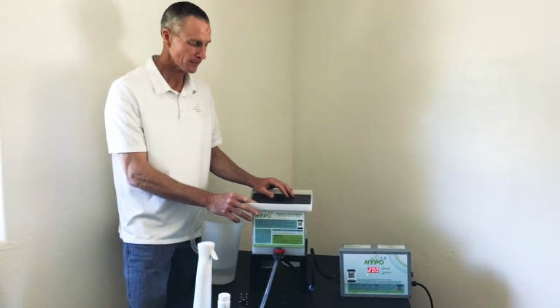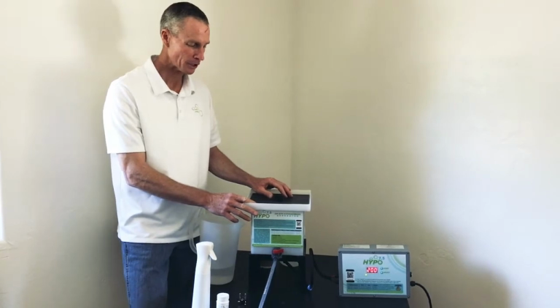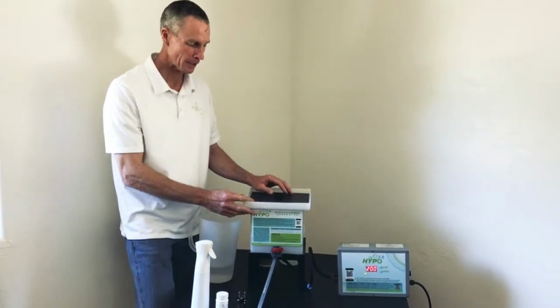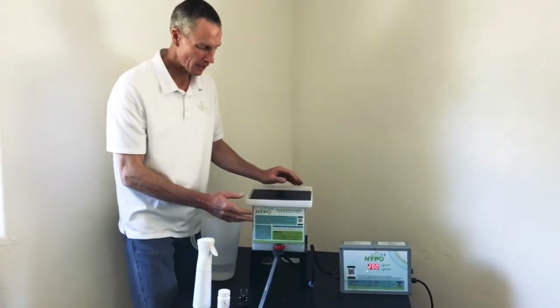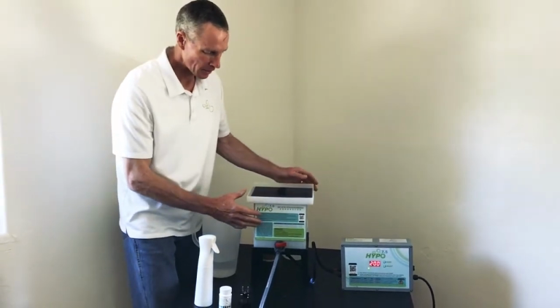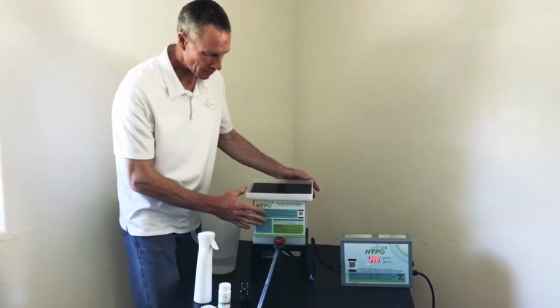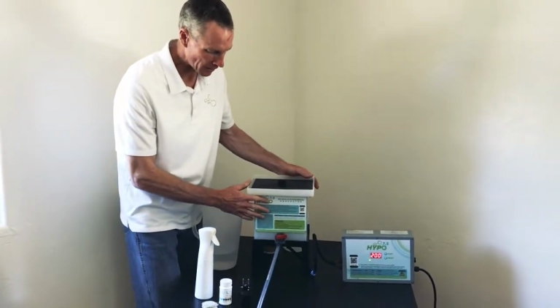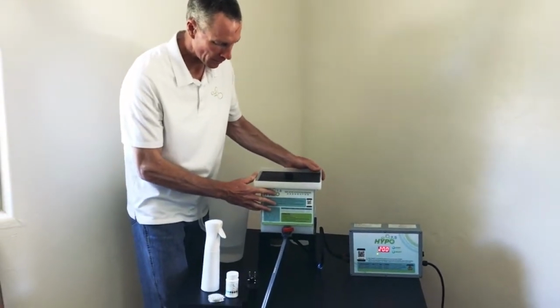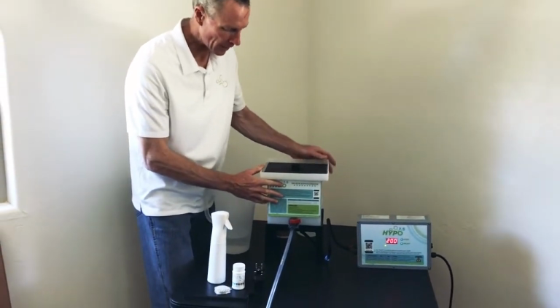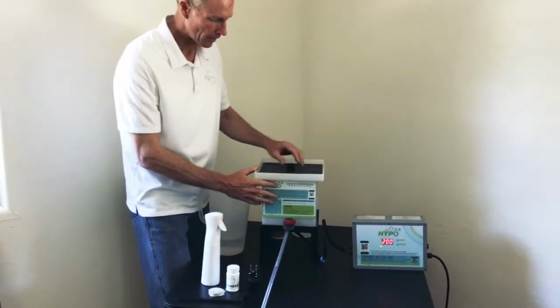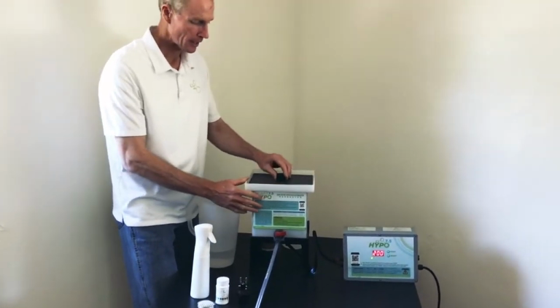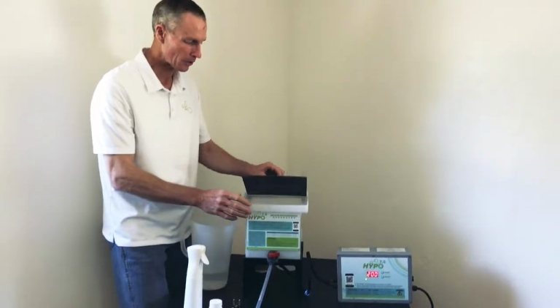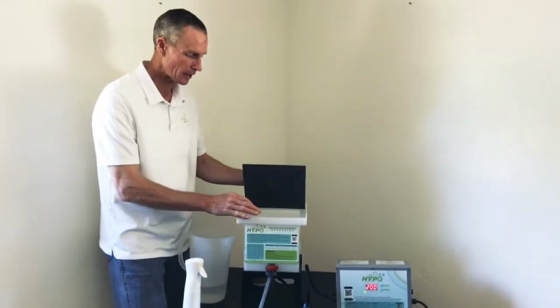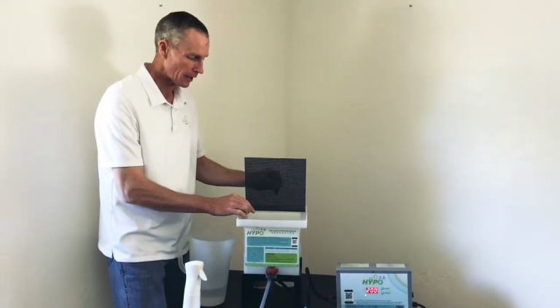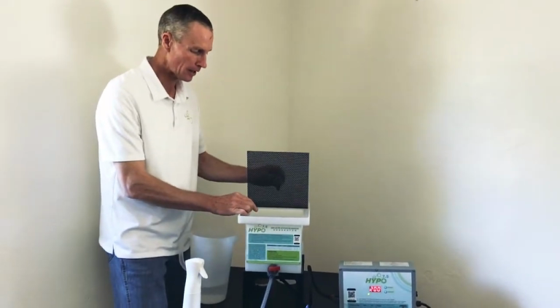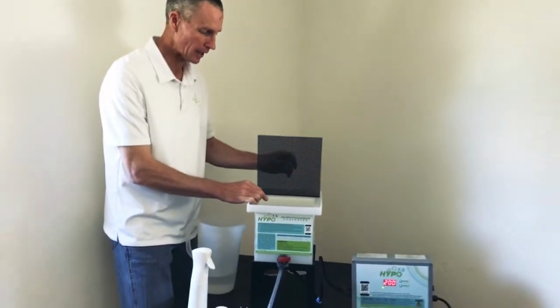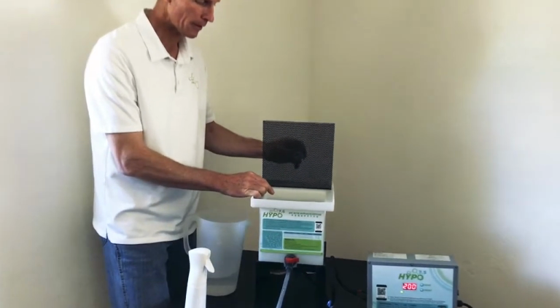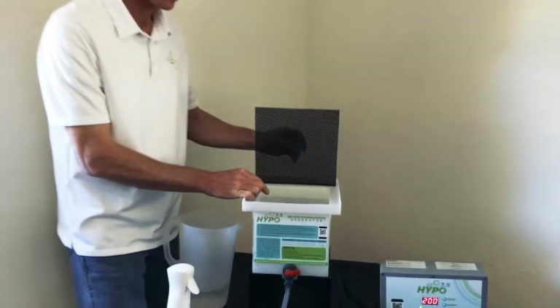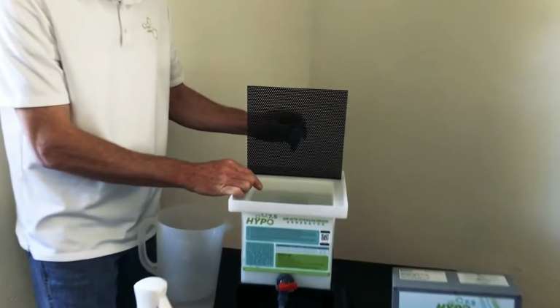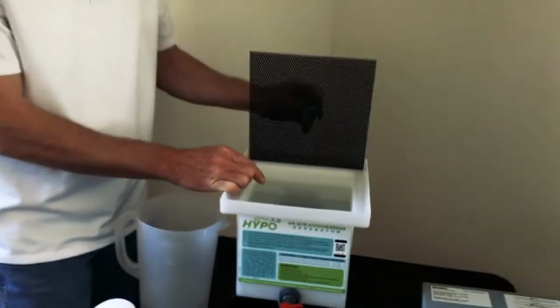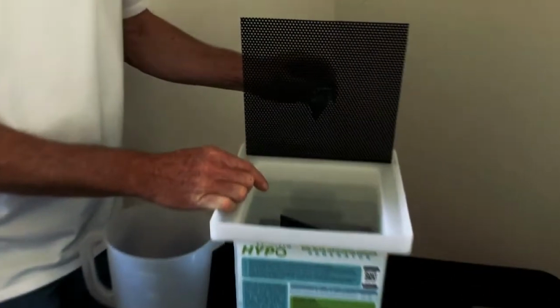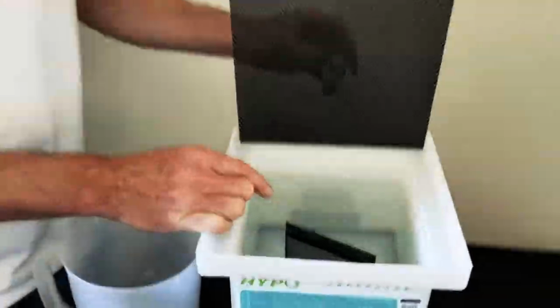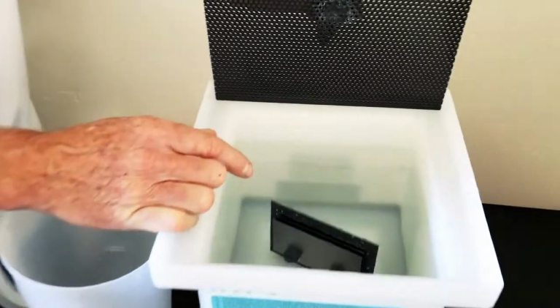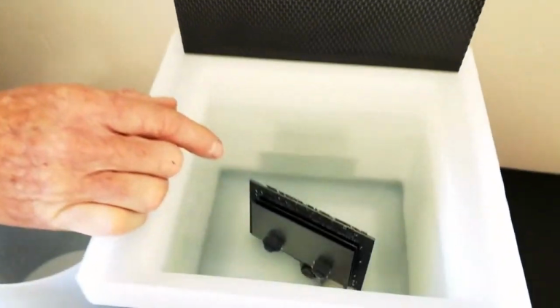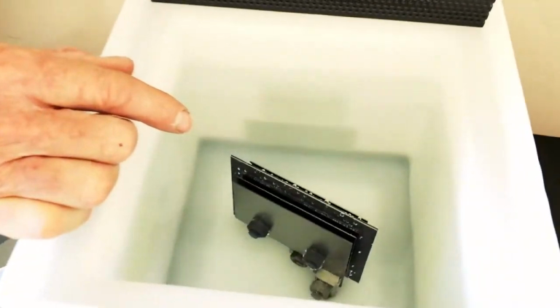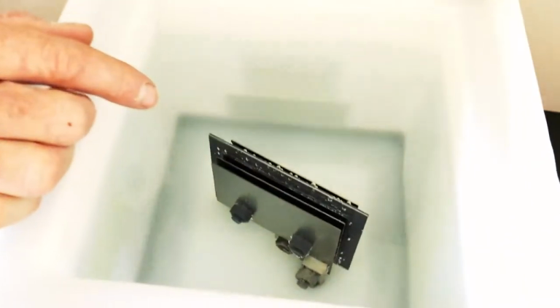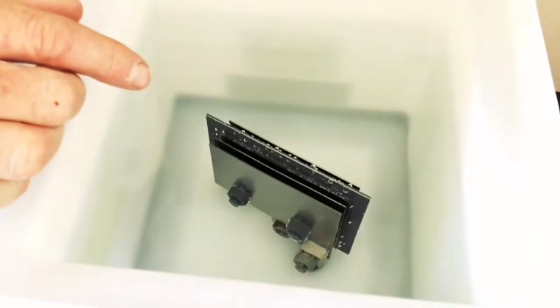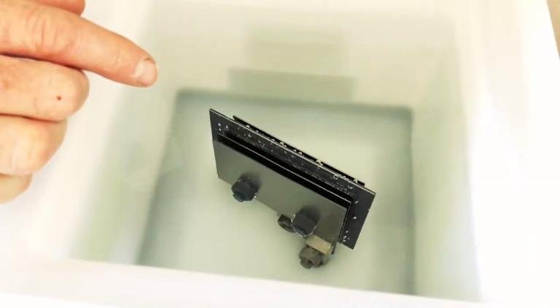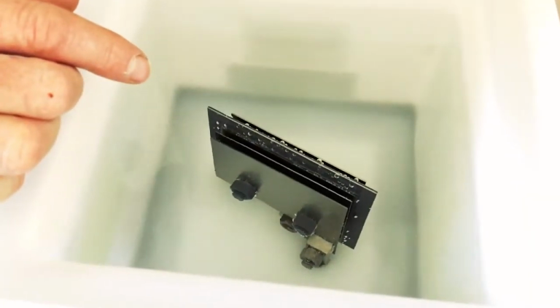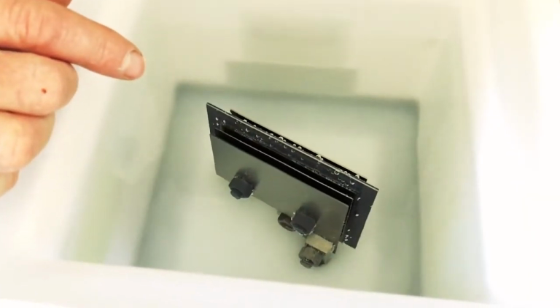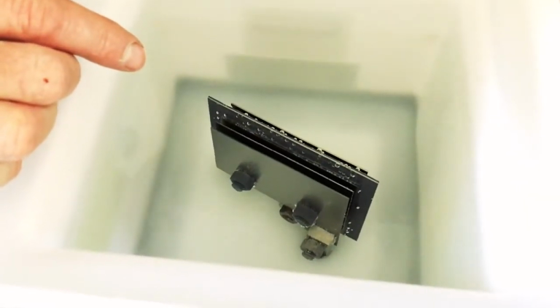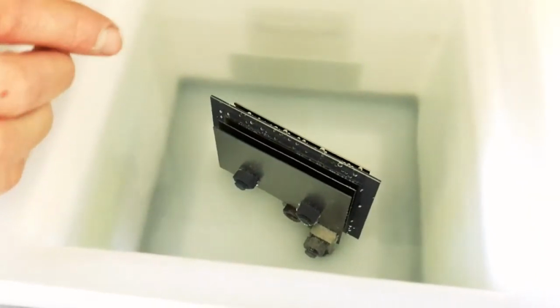I want to show you what it is. You begin with the basin here, or the tank. It has a high quality, long-life electrolysis cell. We'll warrant this cell for 5 years or 2,000 hours. The manufacturer says it should run 4,000 hours.